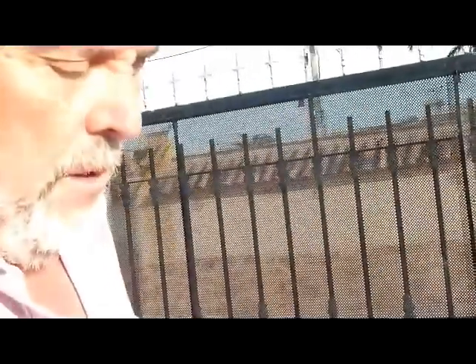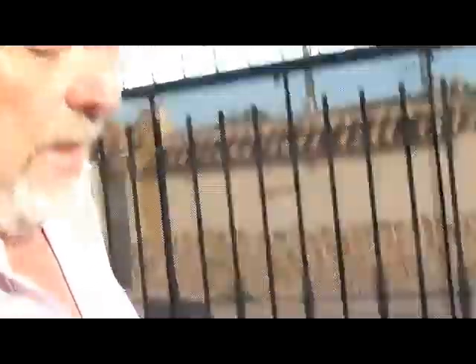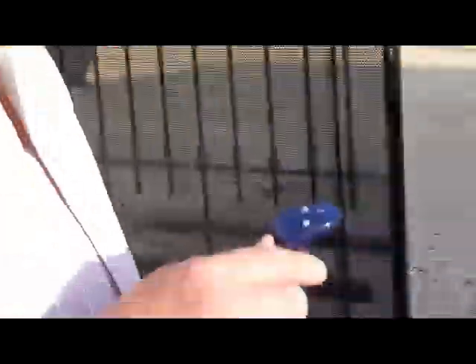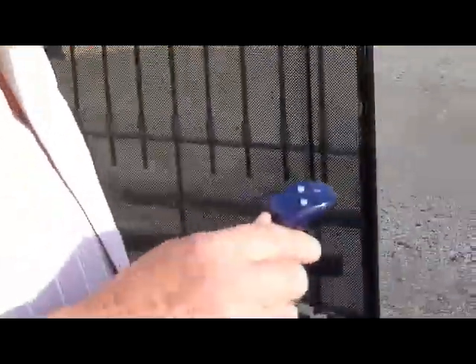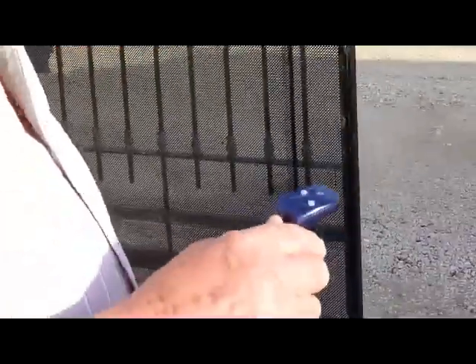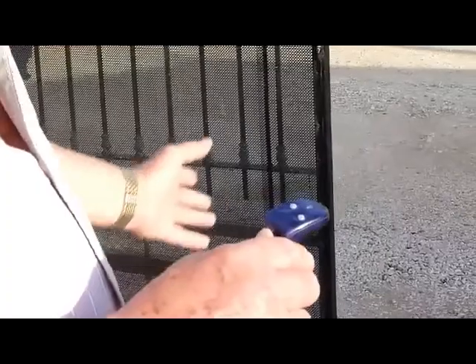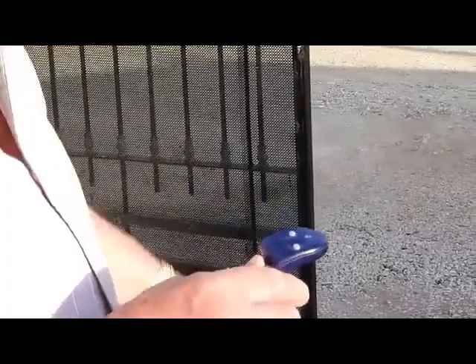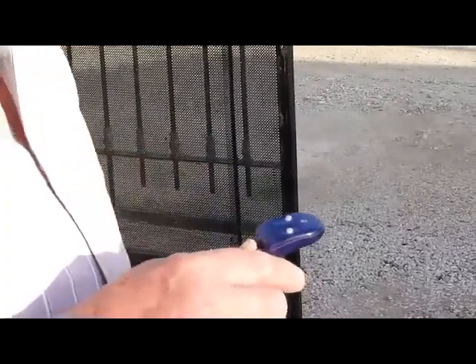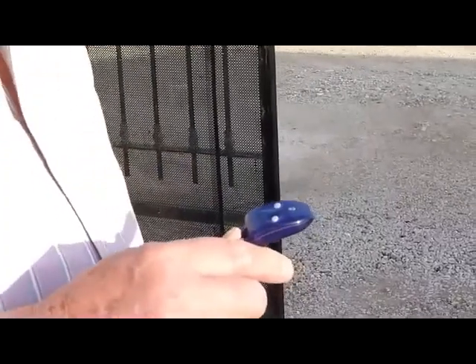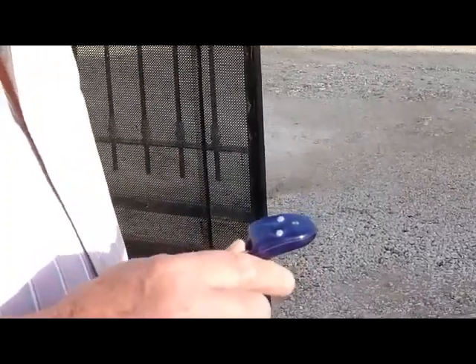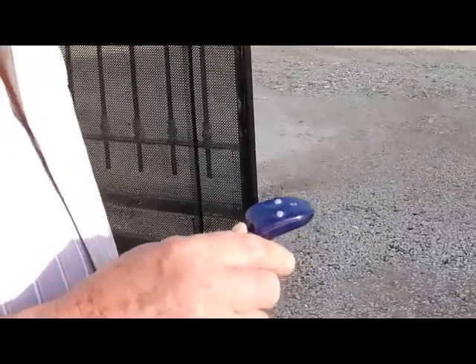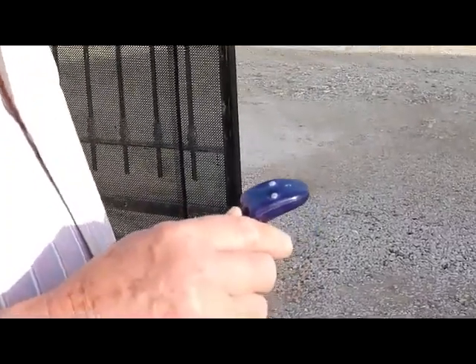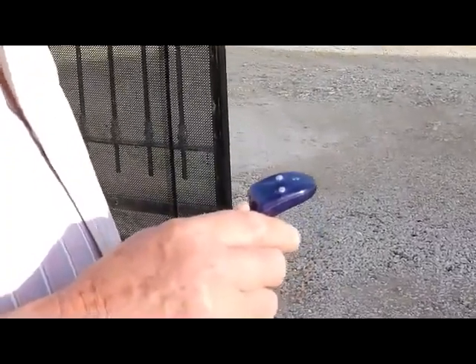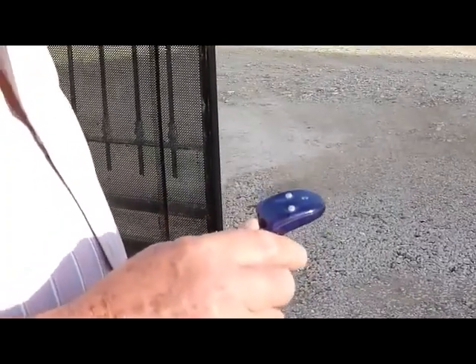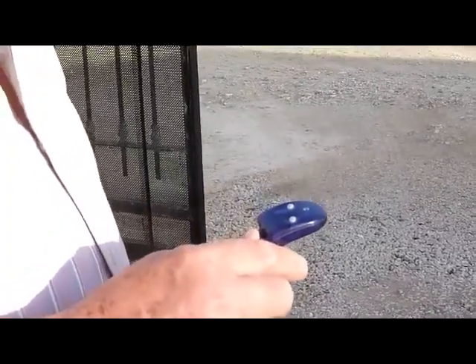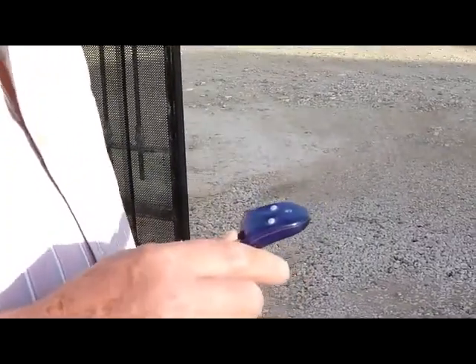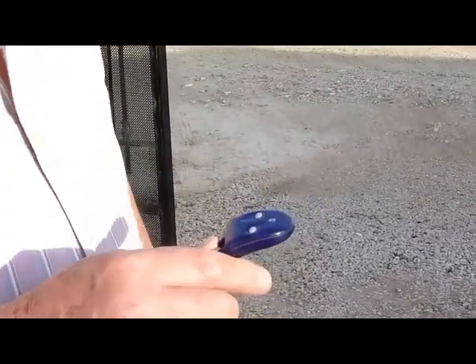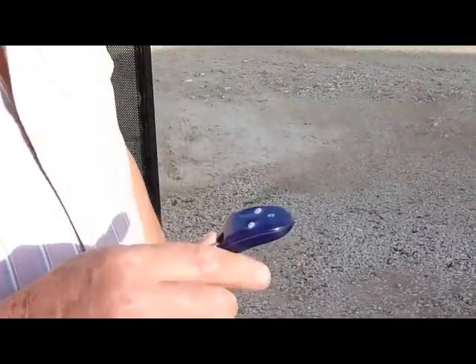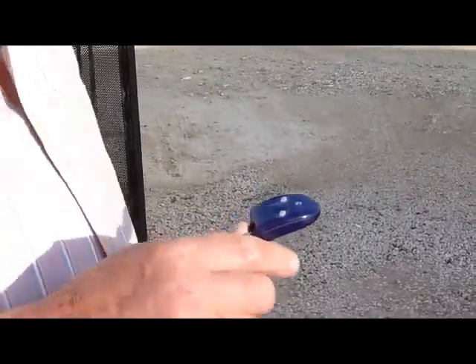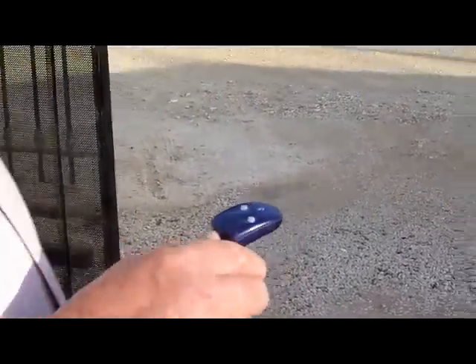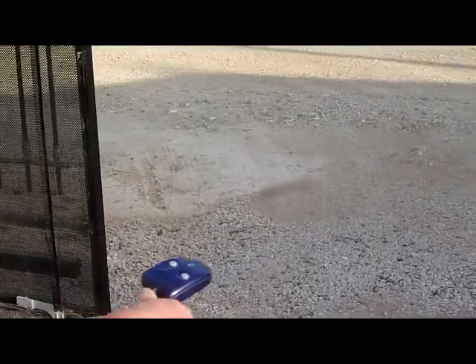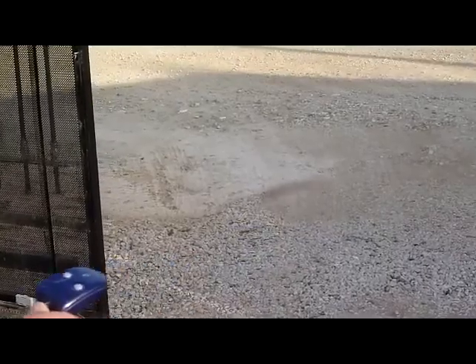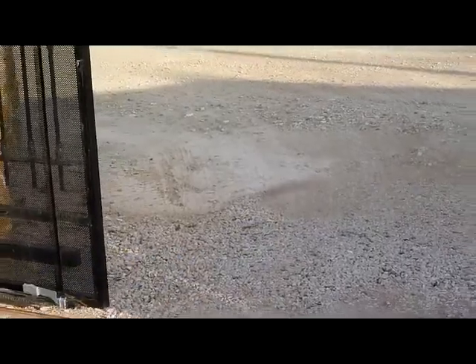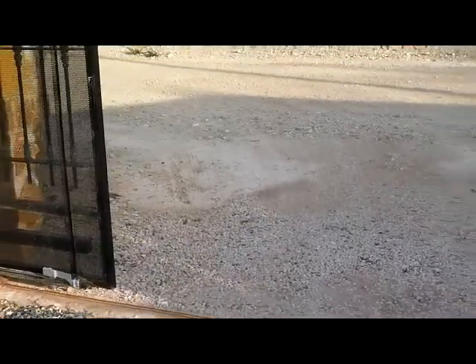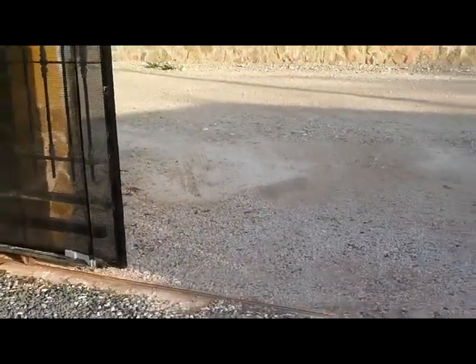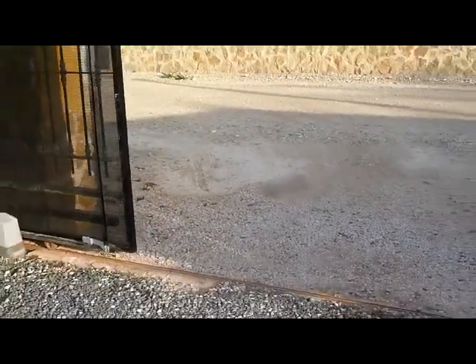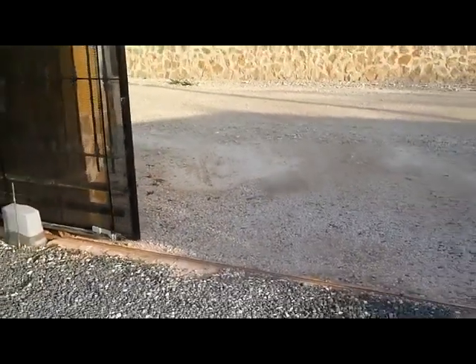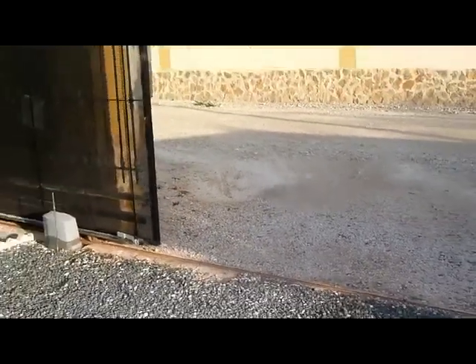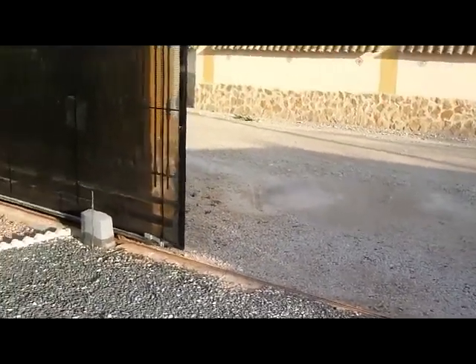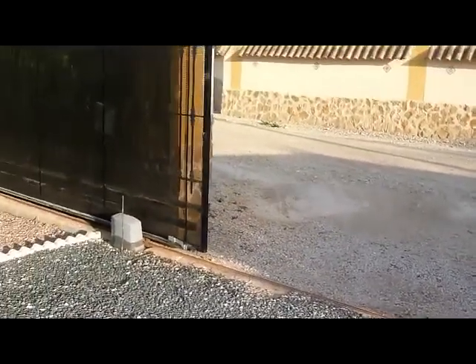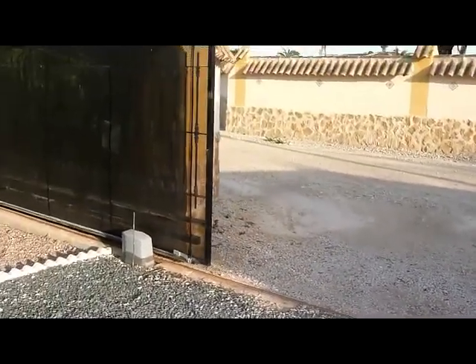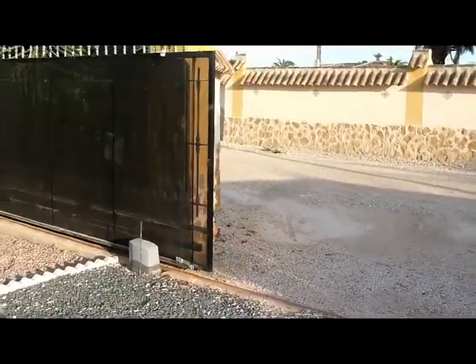That's the same when you come in. Once you've opened the gate to drive in, you need to press the button again to close the gate. We'll close the gate again now.